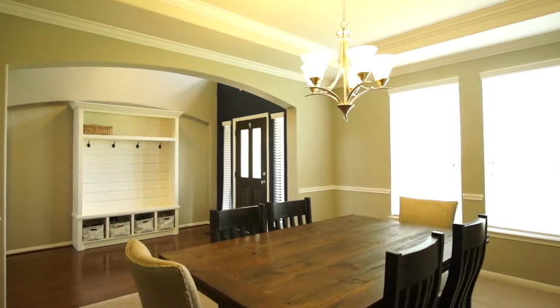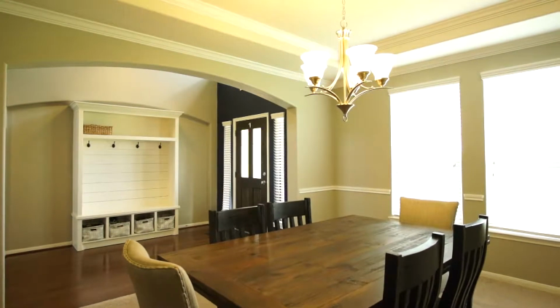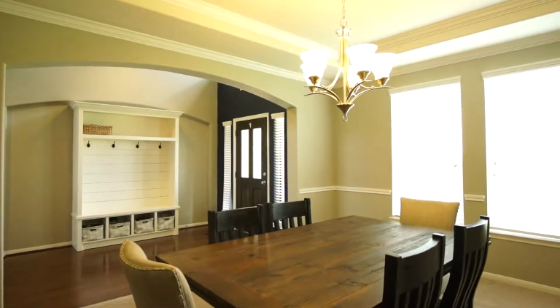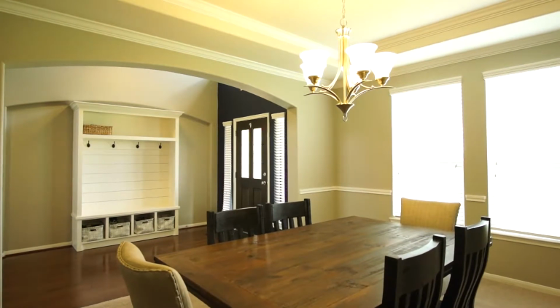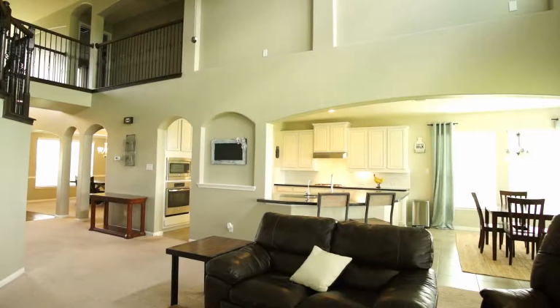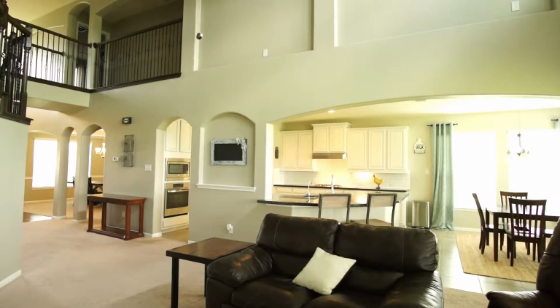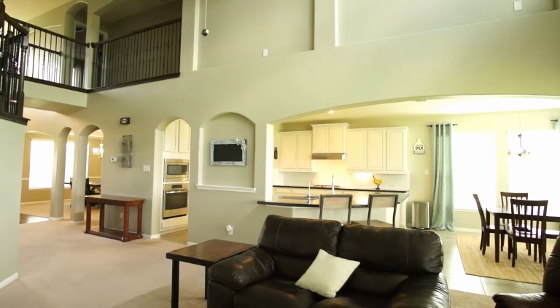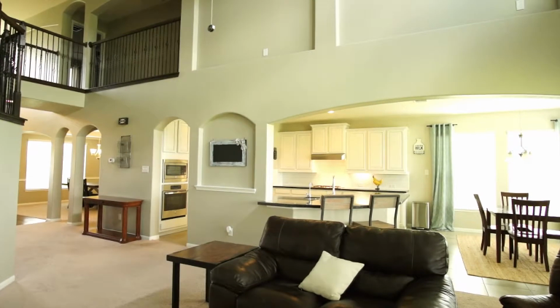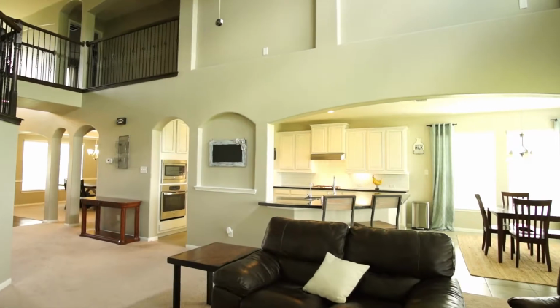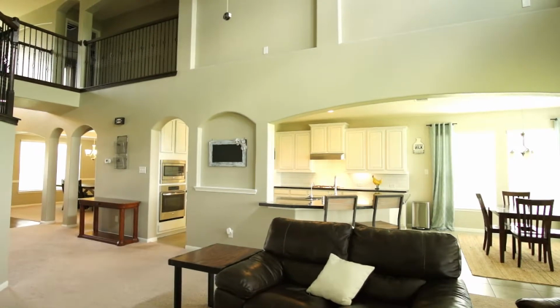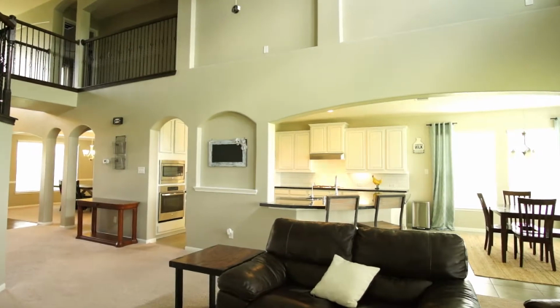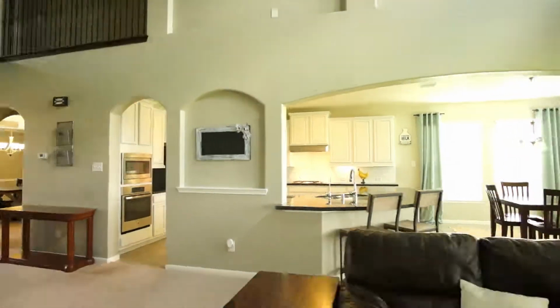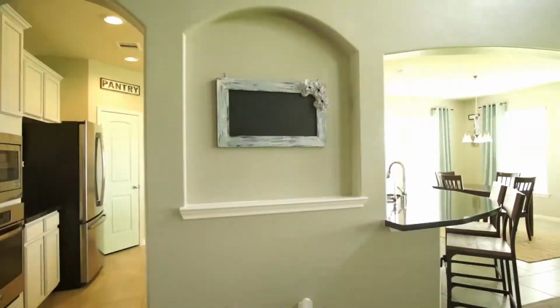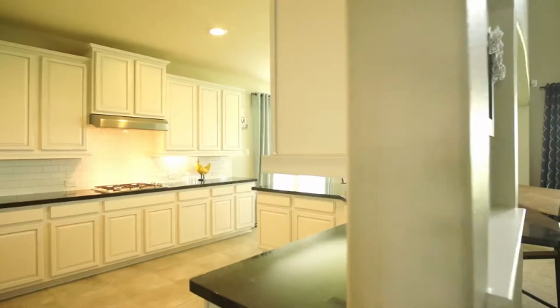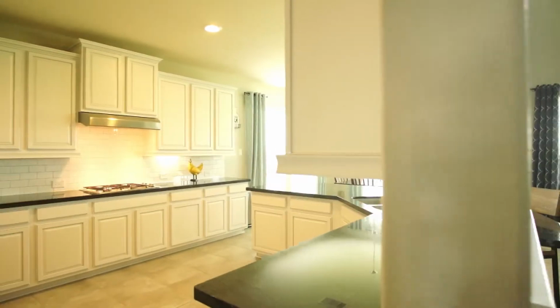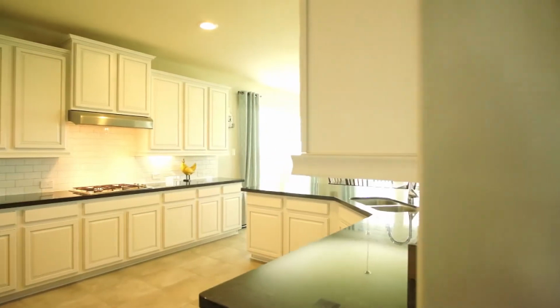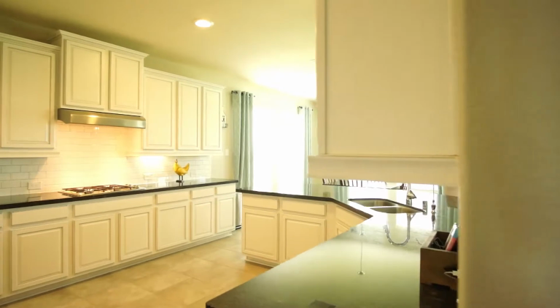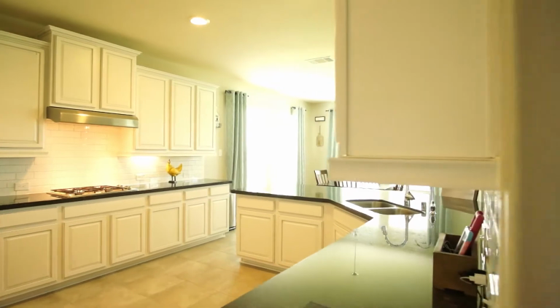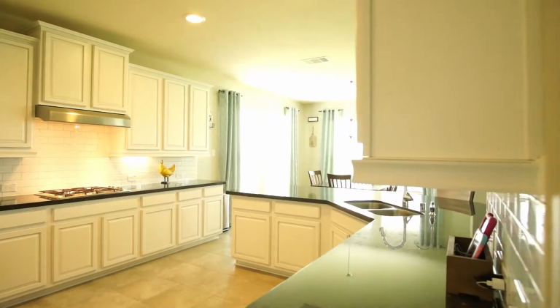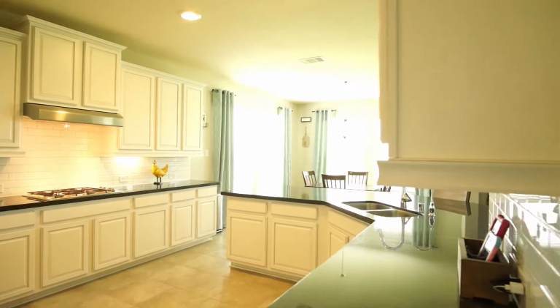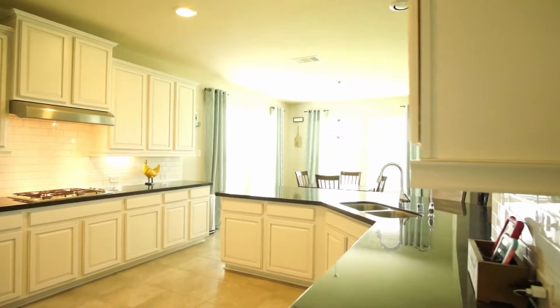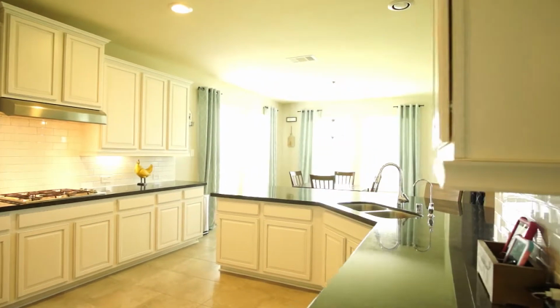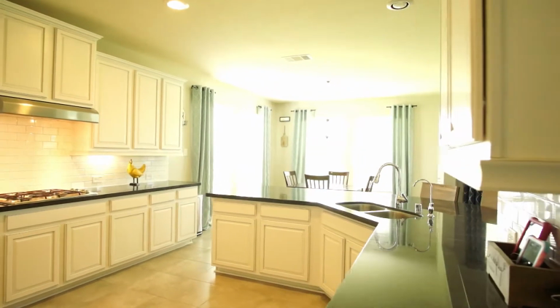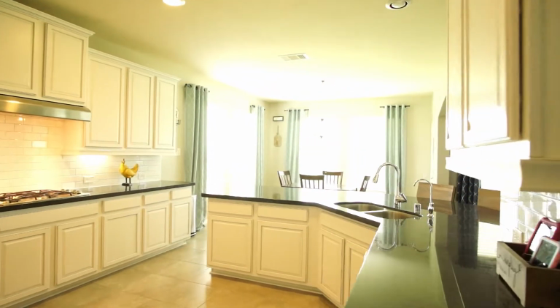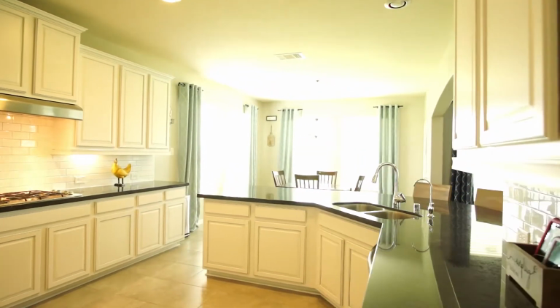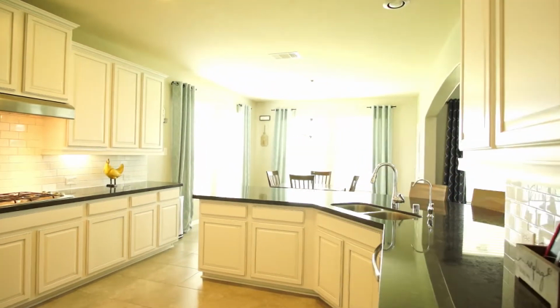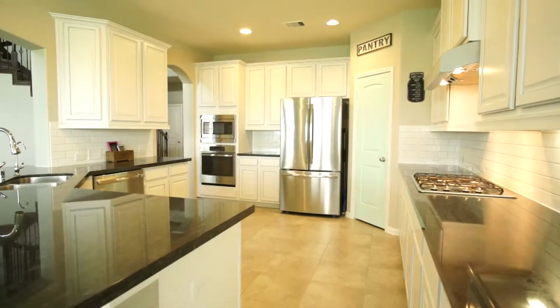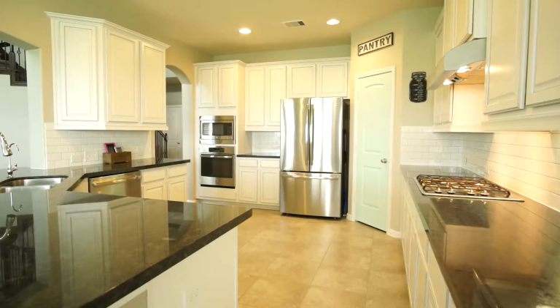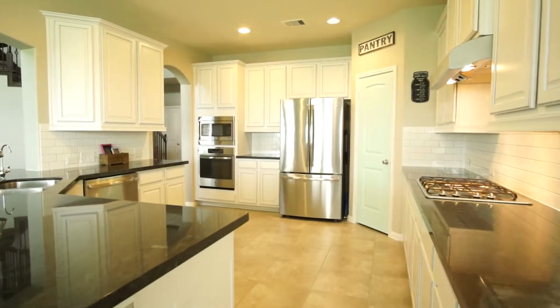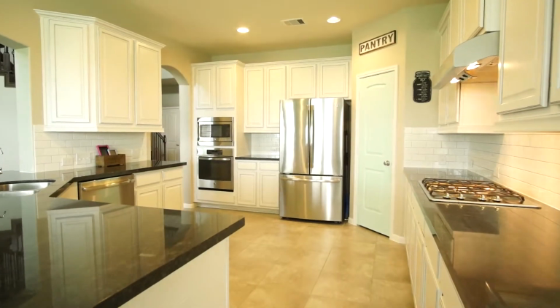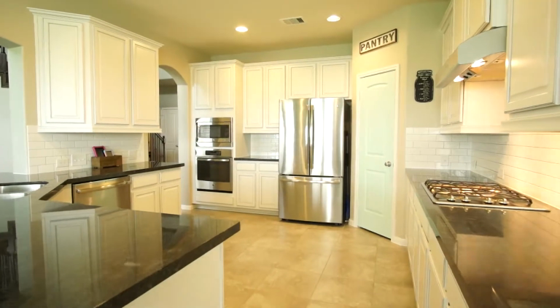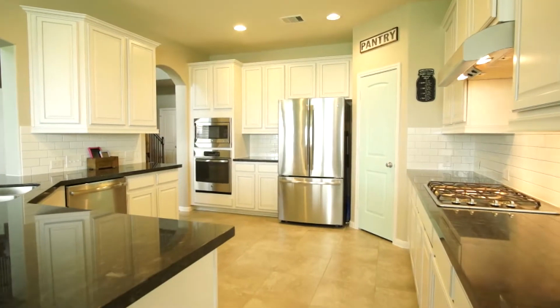The kitchen boasts granite countertops and a breakfast nook, which overlooks your living room with beautiful high two-story ceilings and a gorgeous fireplace to match.